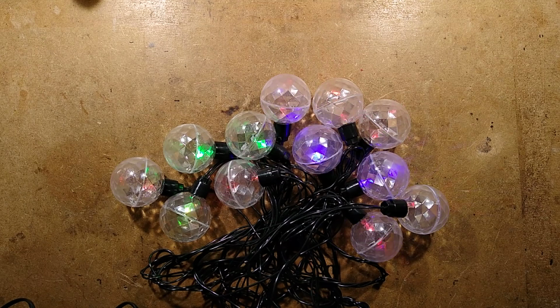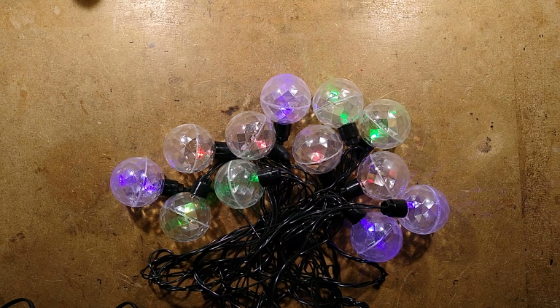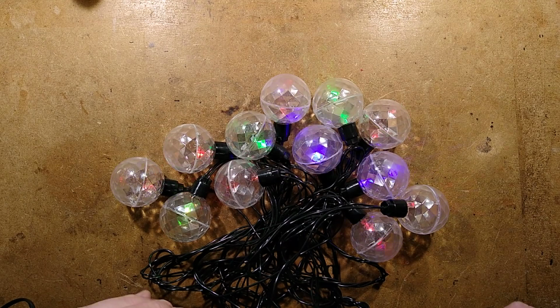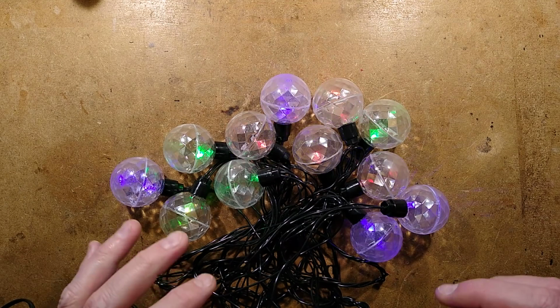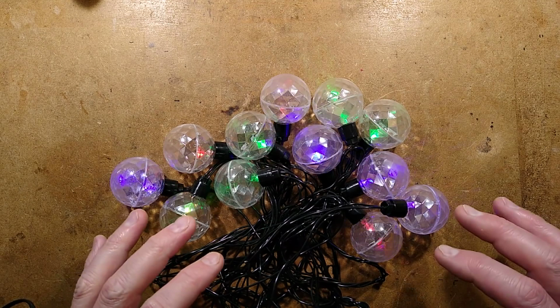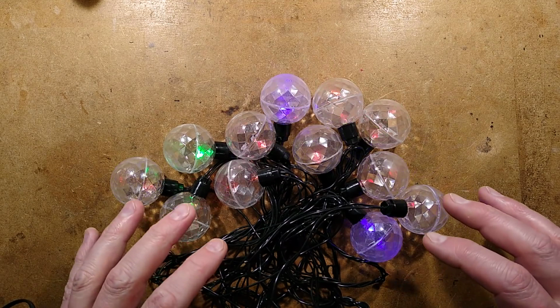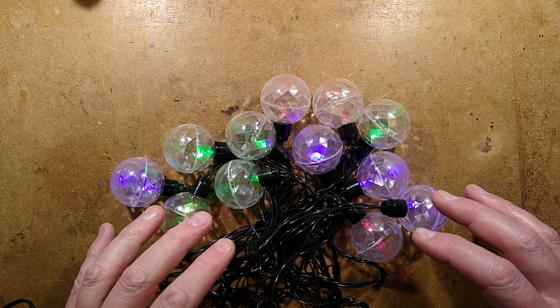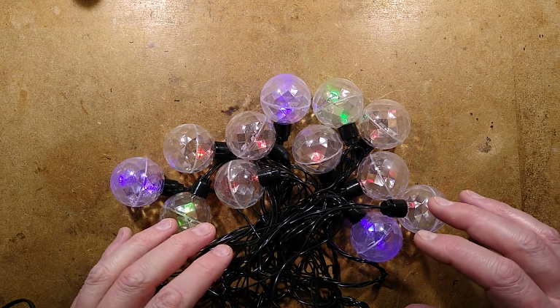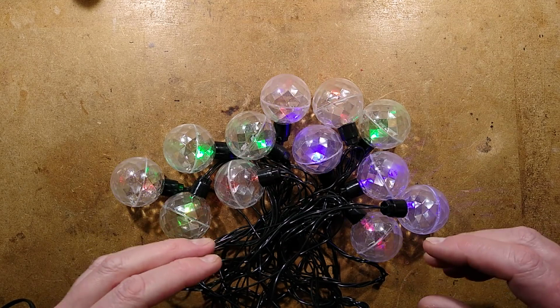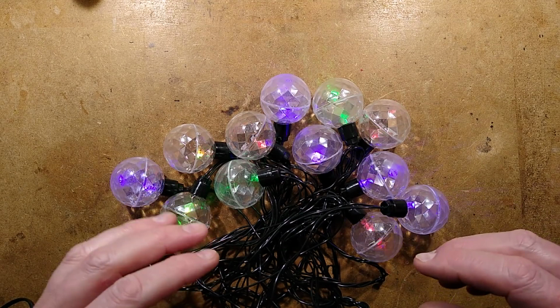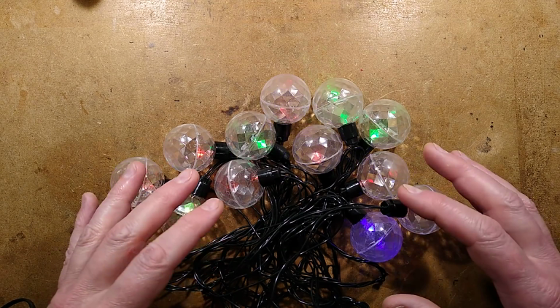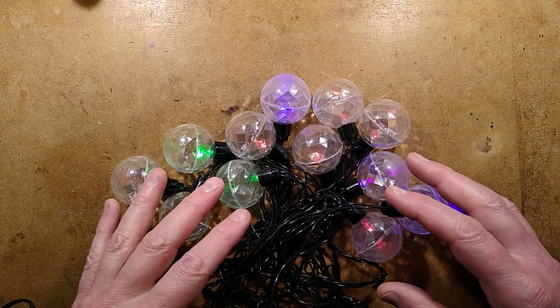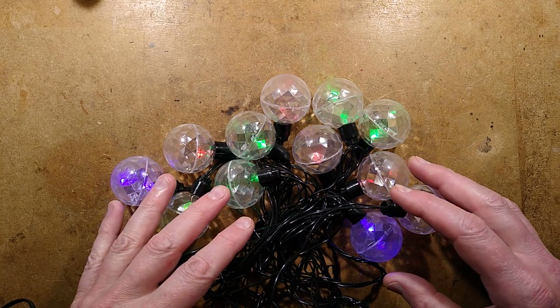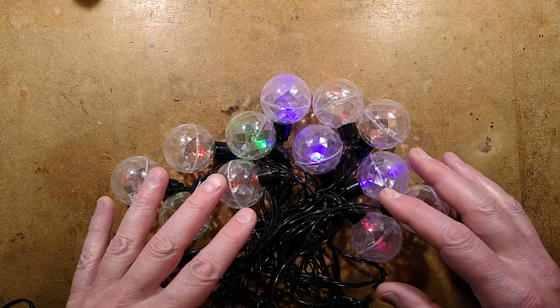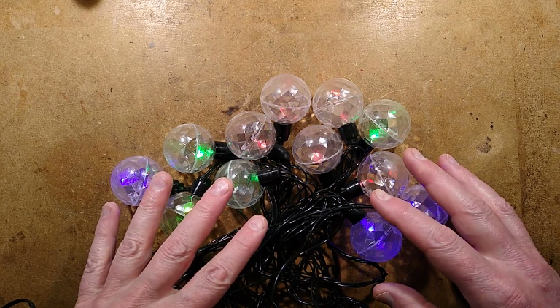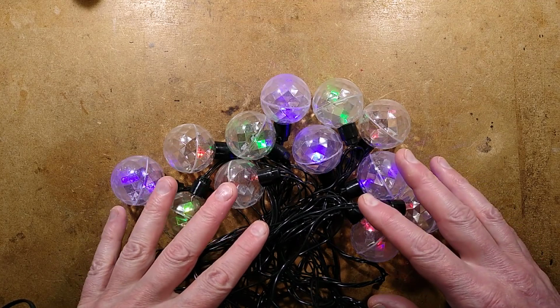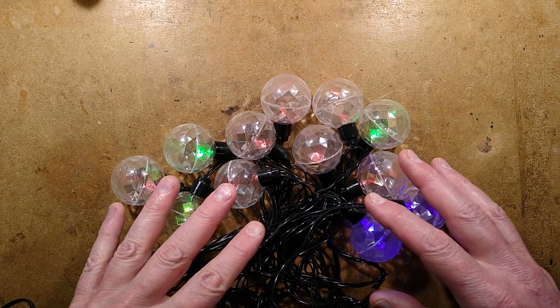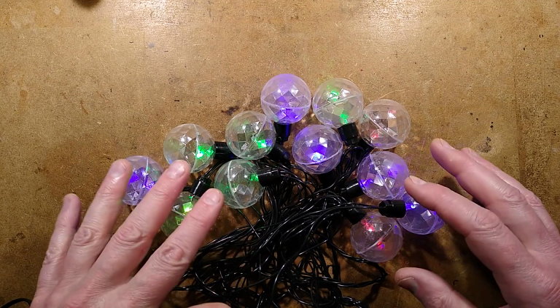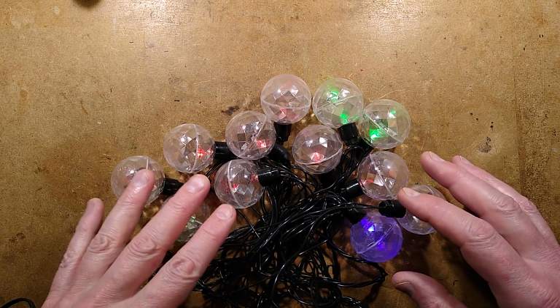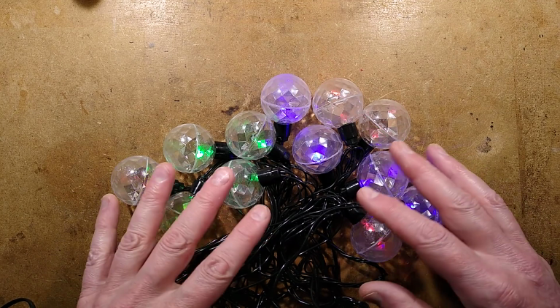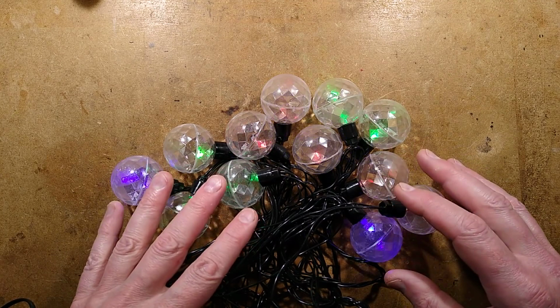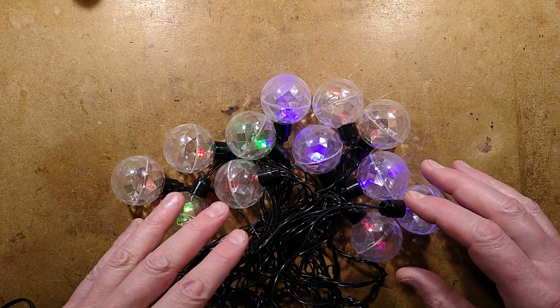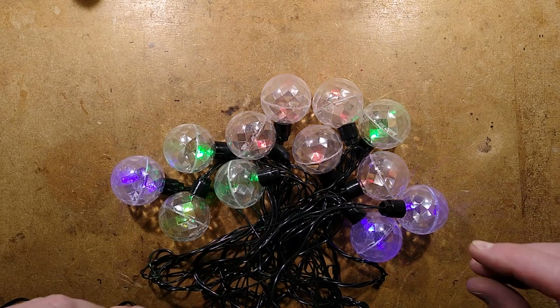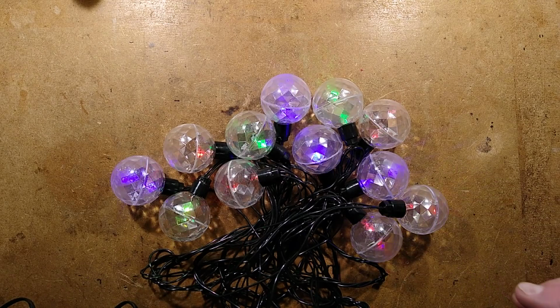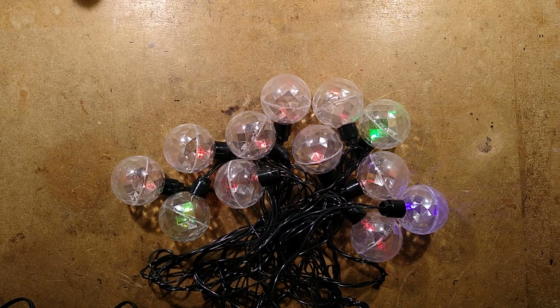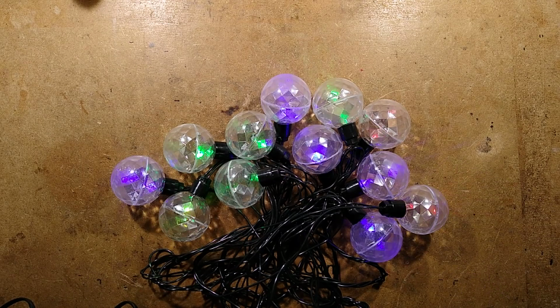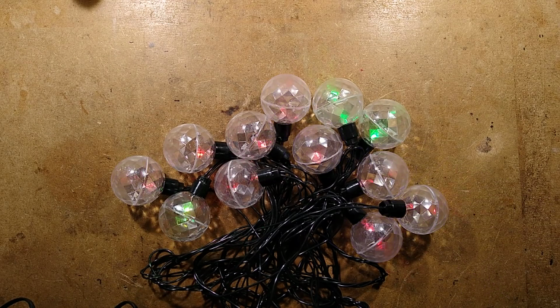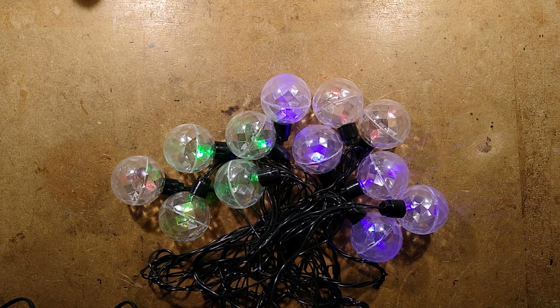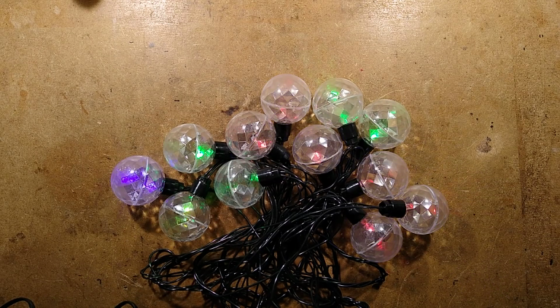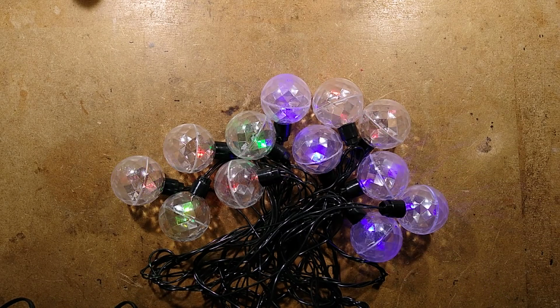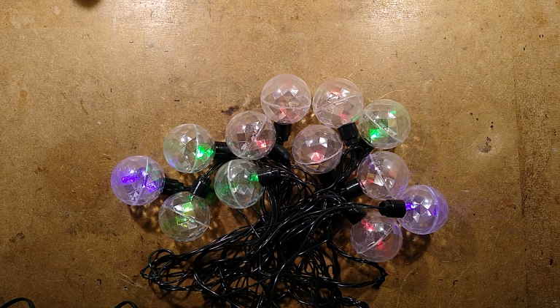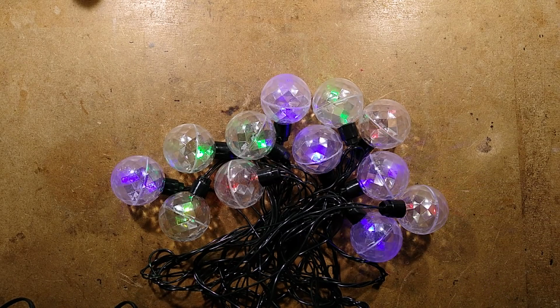I'll start this video by showing you what these lights look like, and before I turn the light off so you can actually see what they look like in the dark, I'll warn you - they are flashing, so there's going to be a bit of flashing going on. Let's take a look at them in the dark.